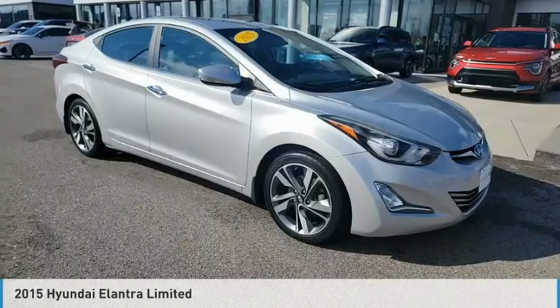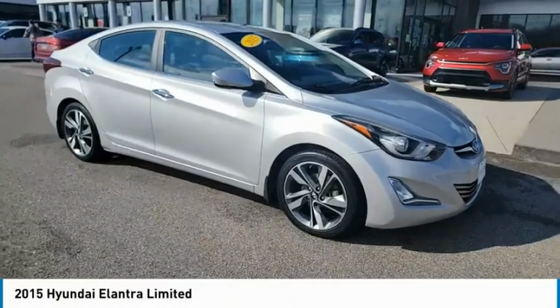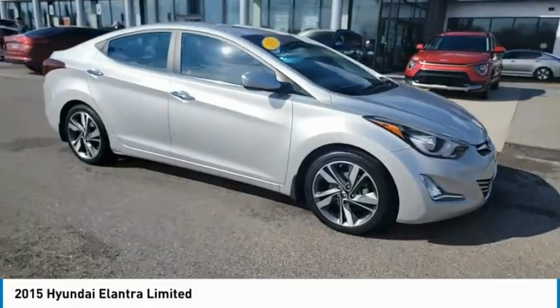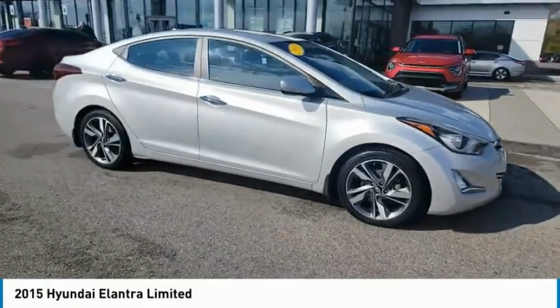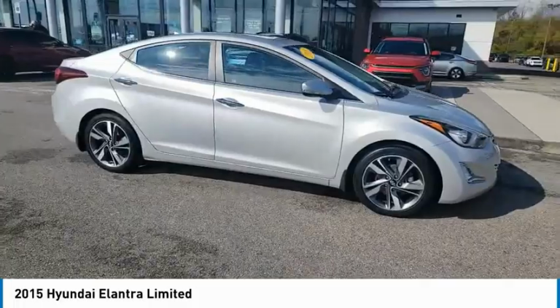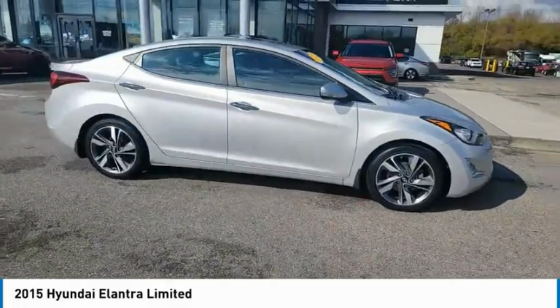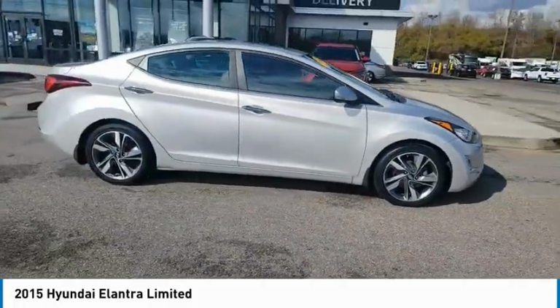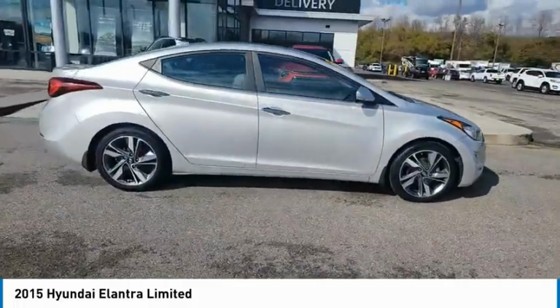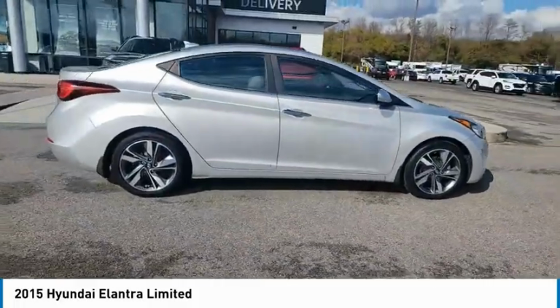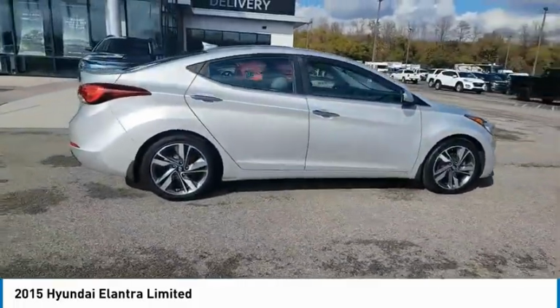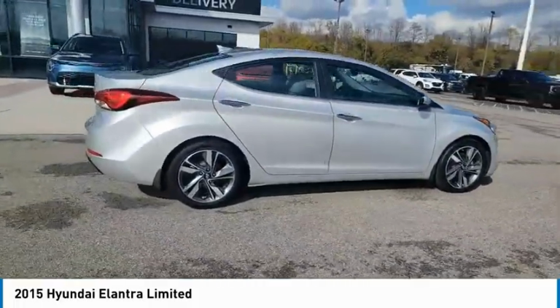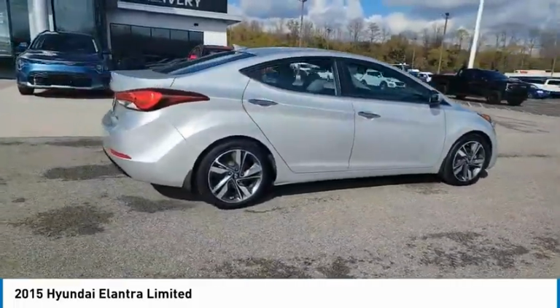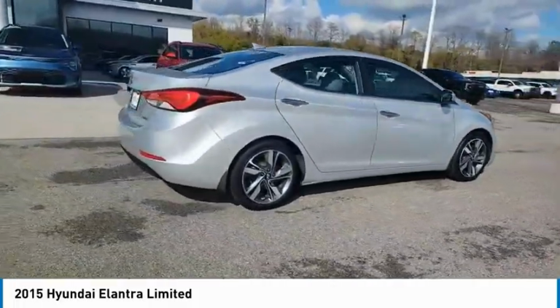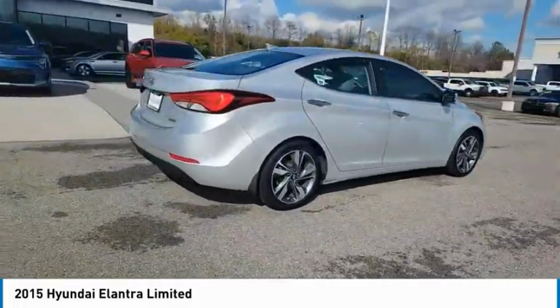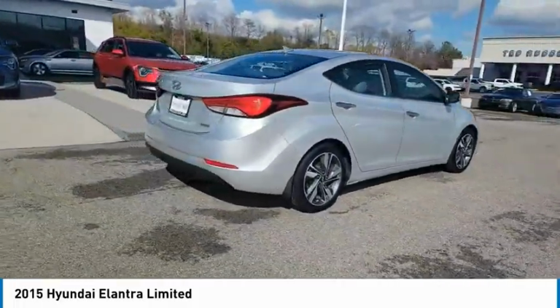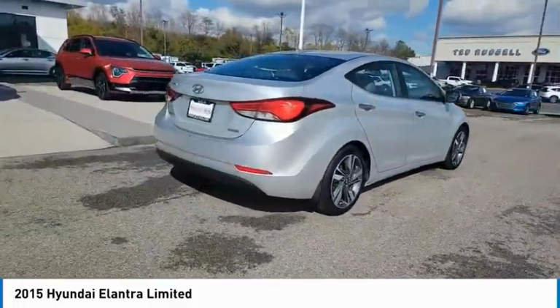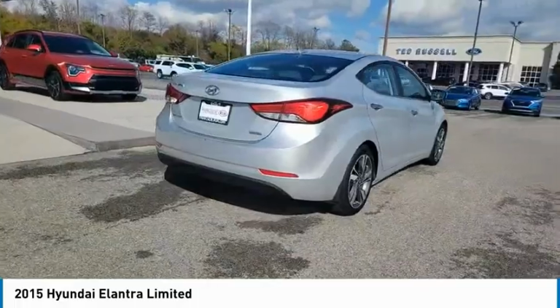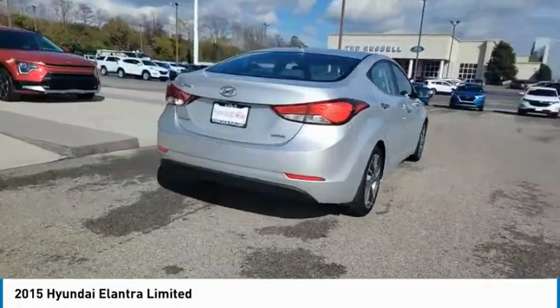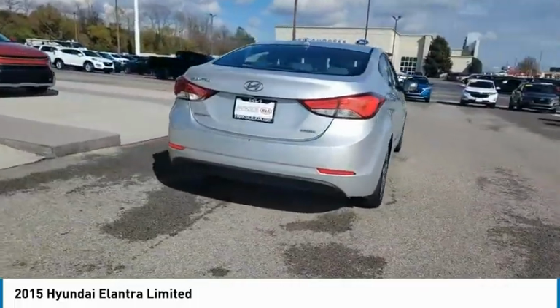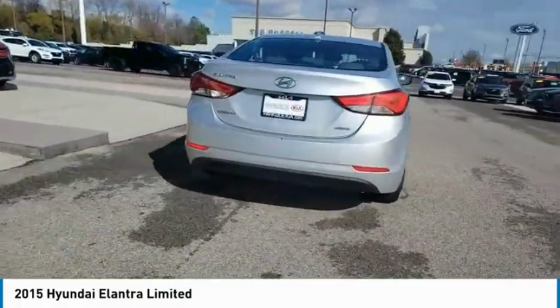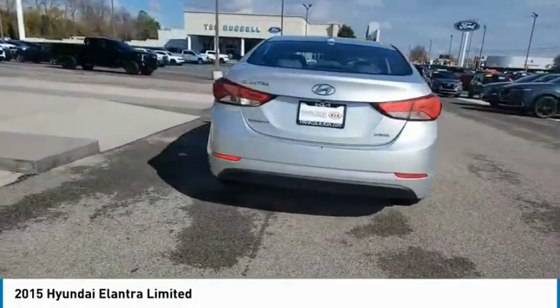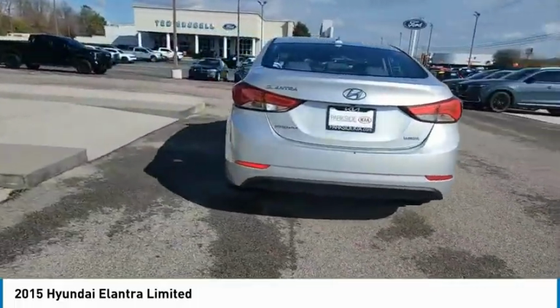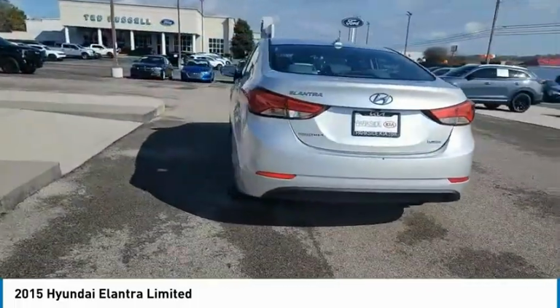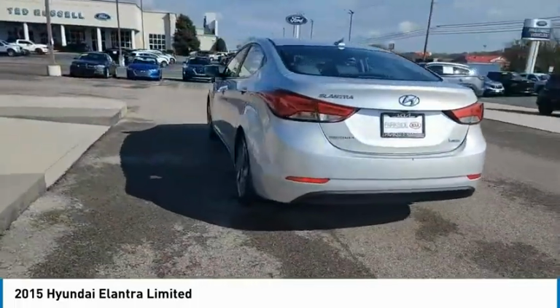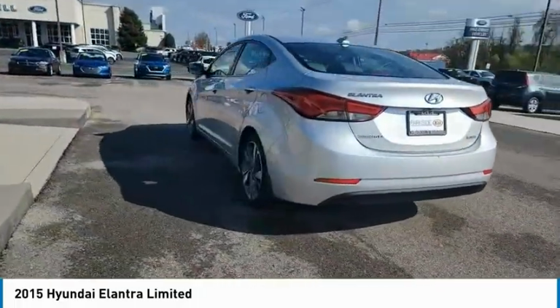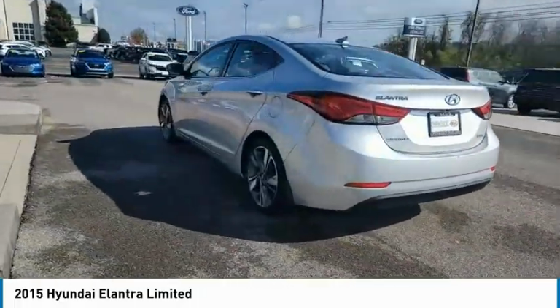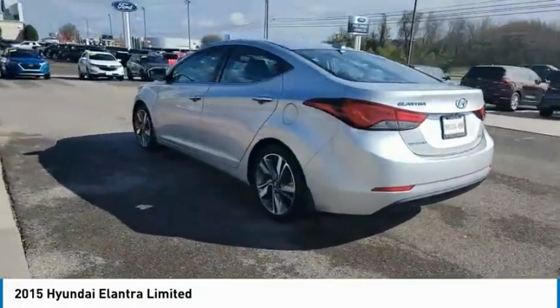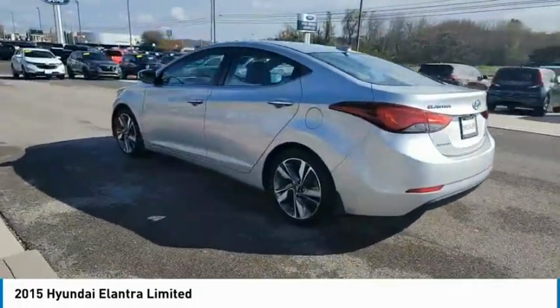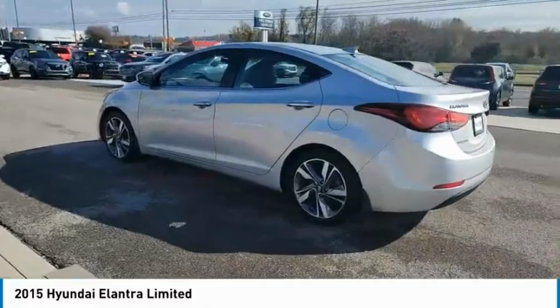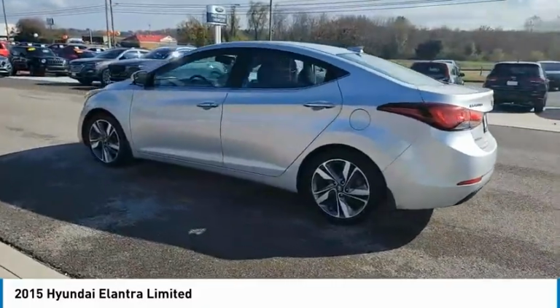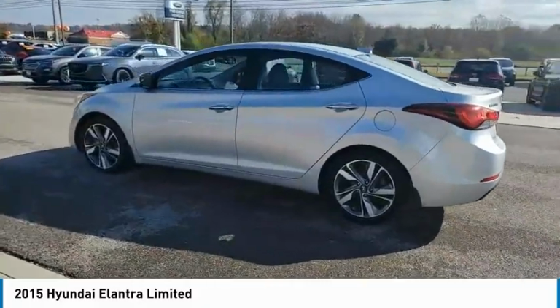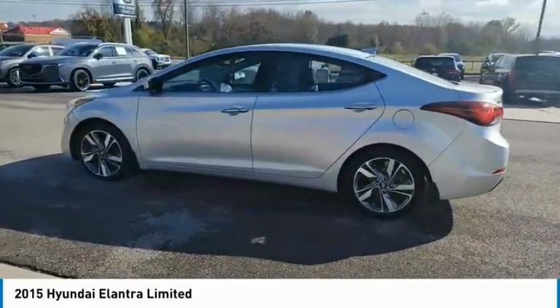We are pleased to show you the 2015 Elantra. The Elantra boasts the most interior room in its class and gets an exceptional 35 miles per gallon. With its luxurious standard features, the Elantra is an easy choice.